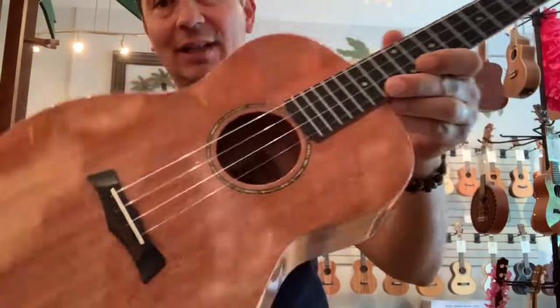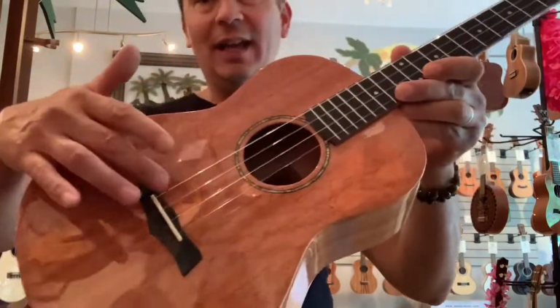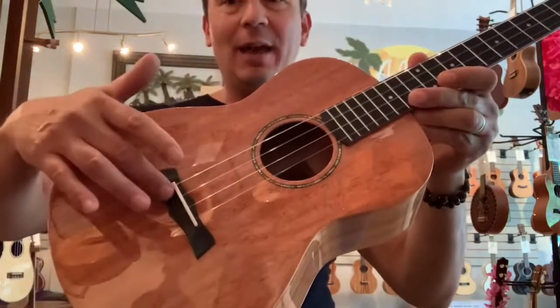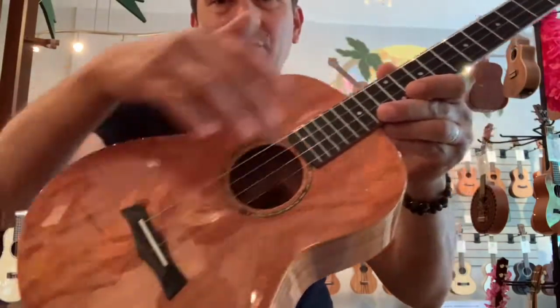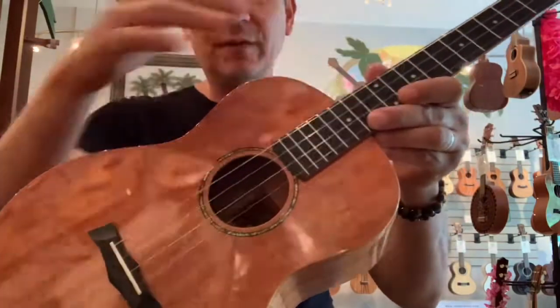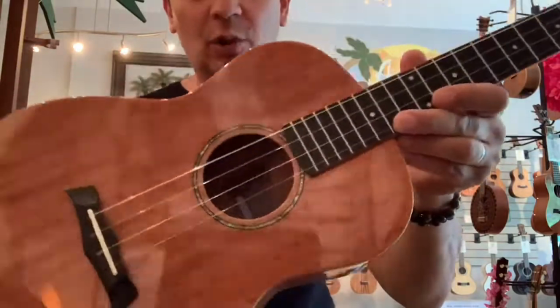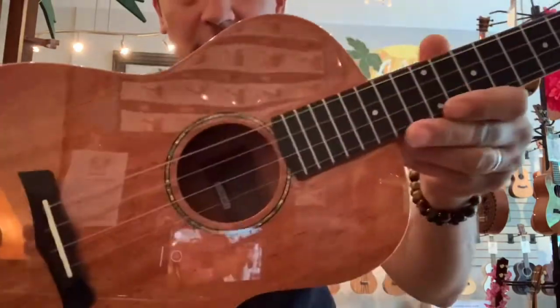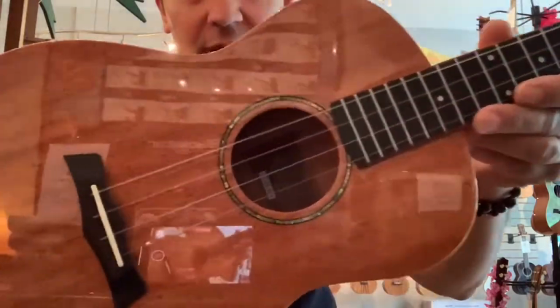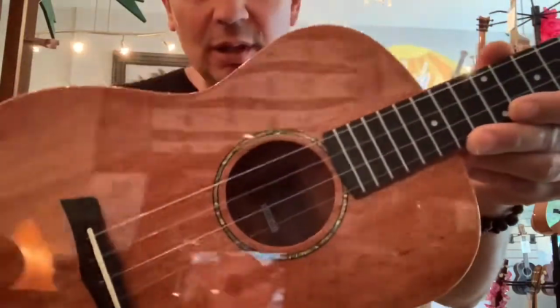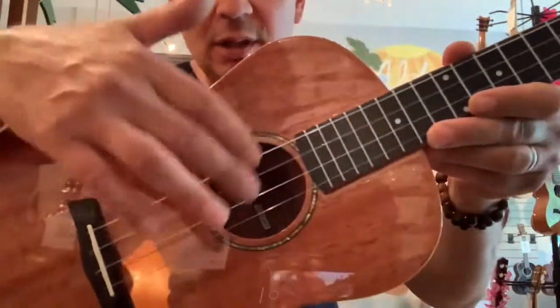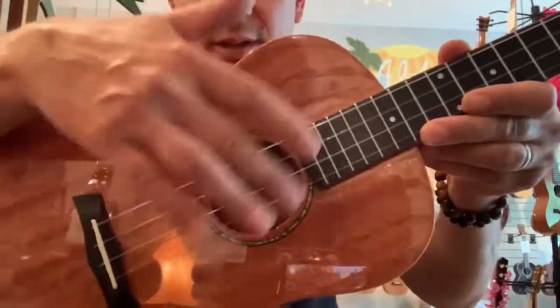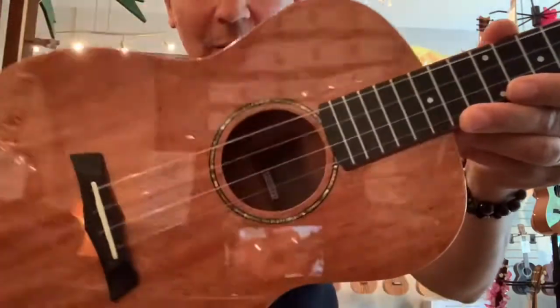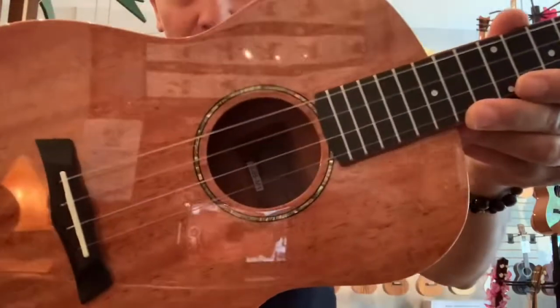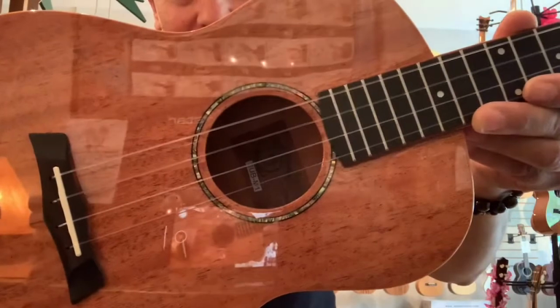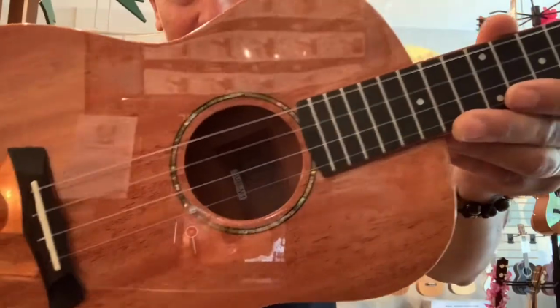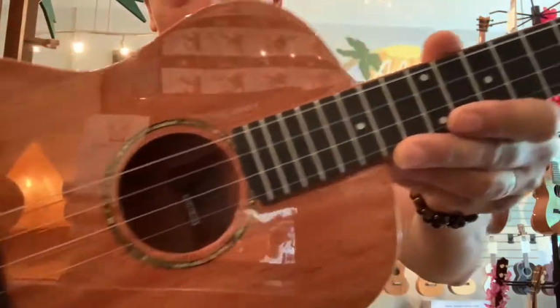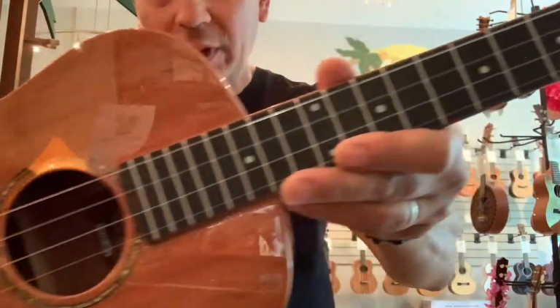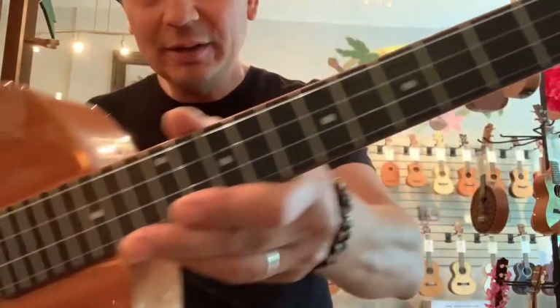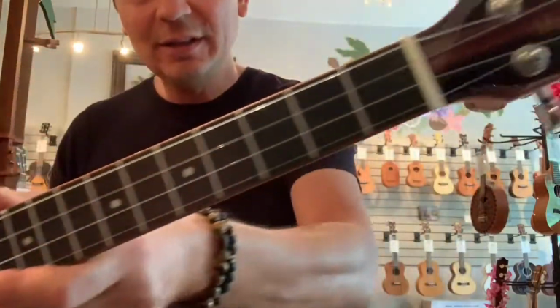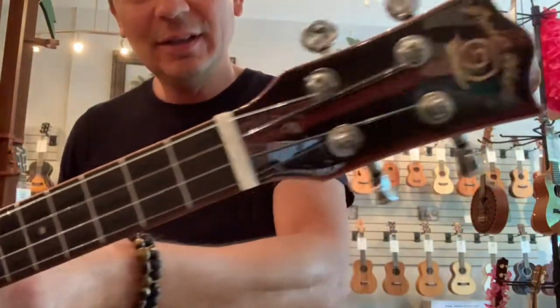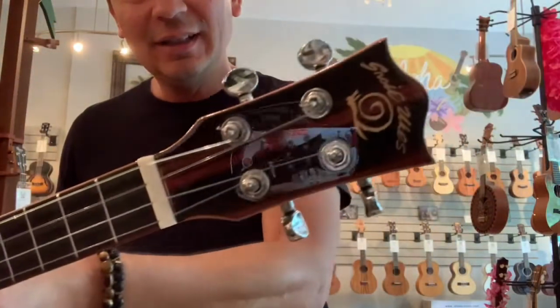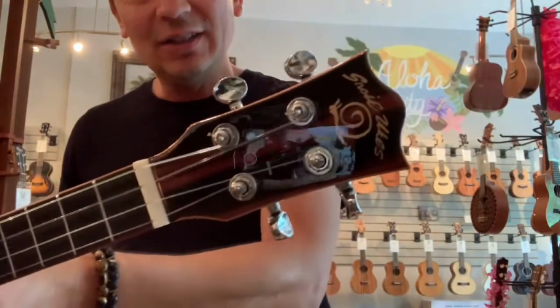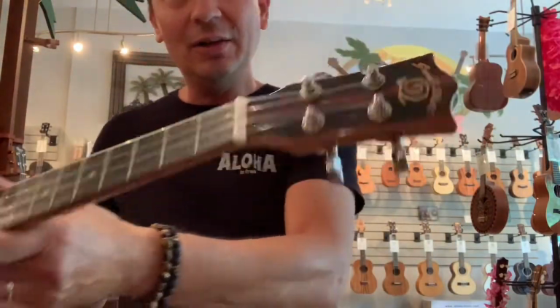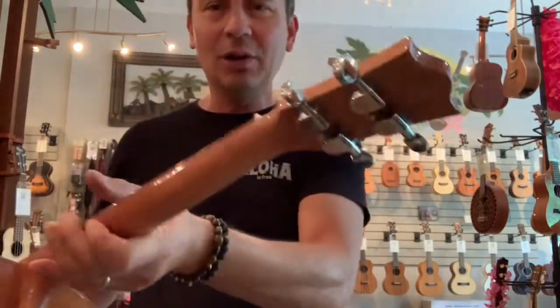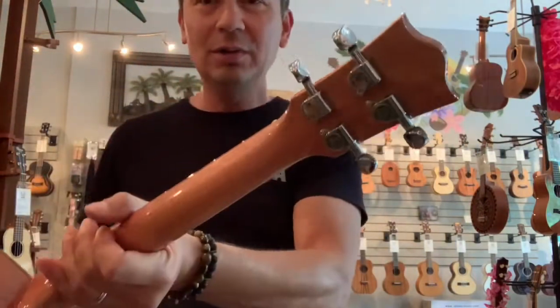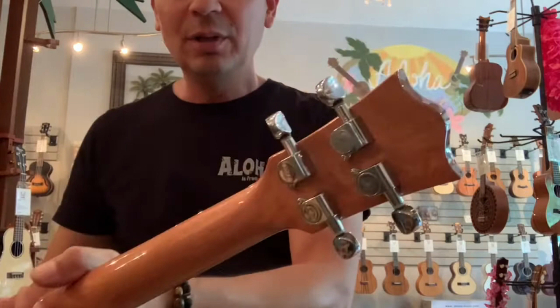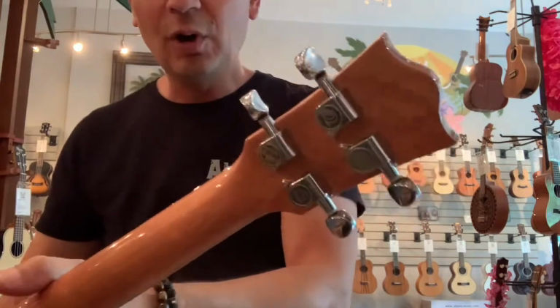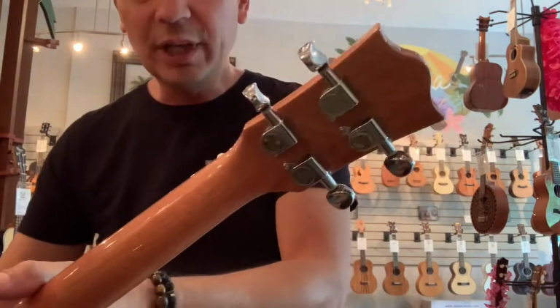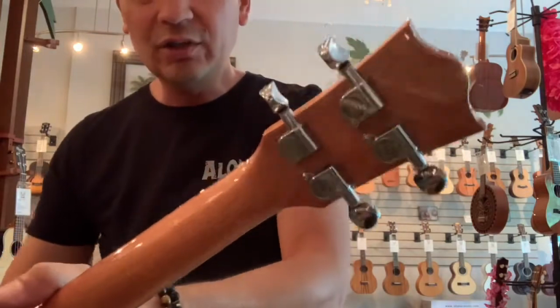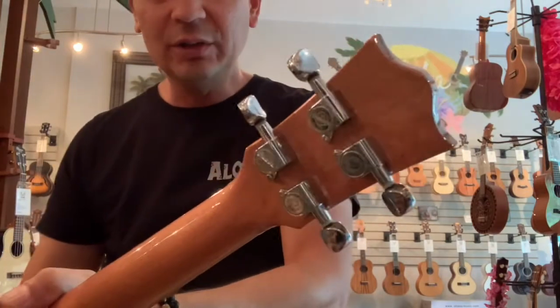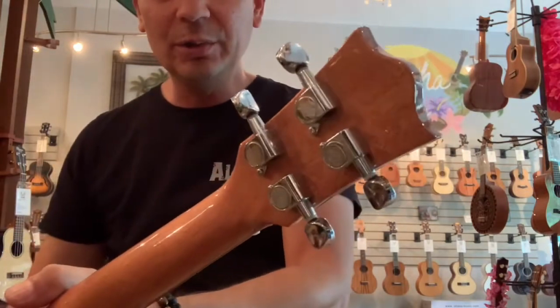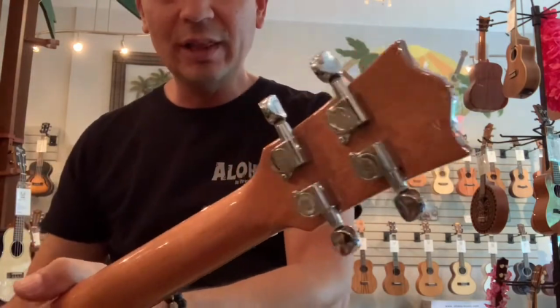It has an ebony bridge and fingerboard, with abalone rosette around the sound hole. It has a snail logo and chrome-geared snail tuners on there.